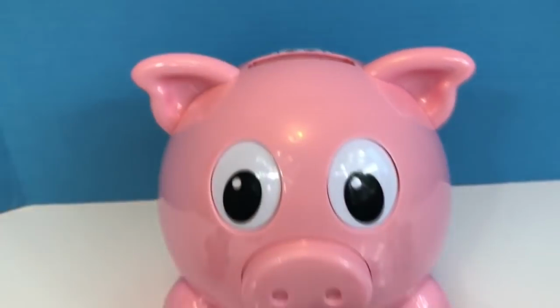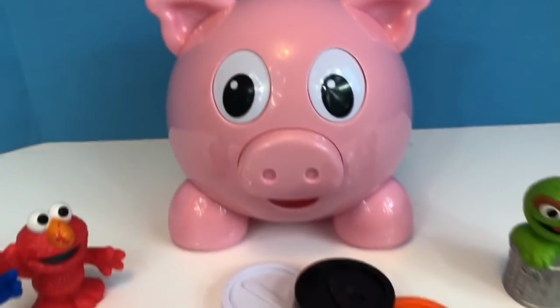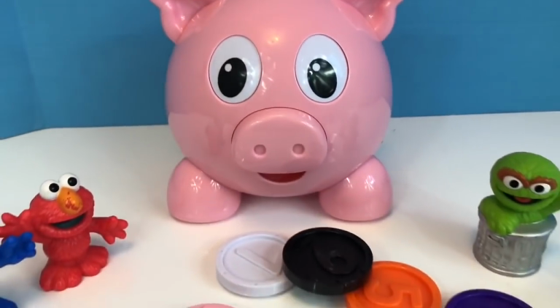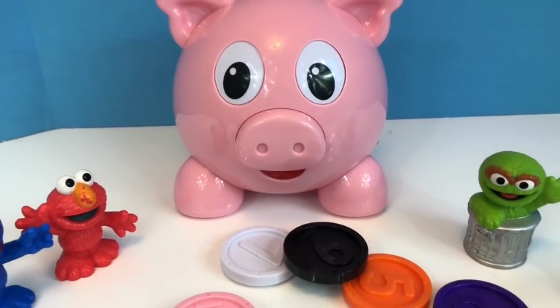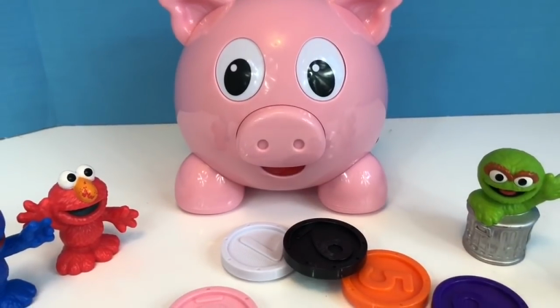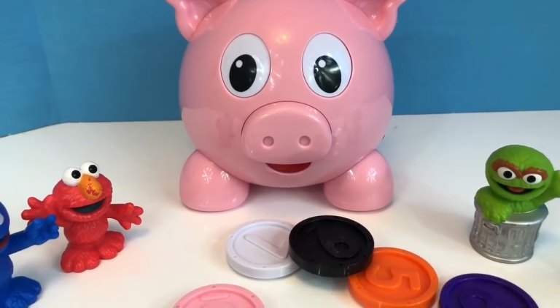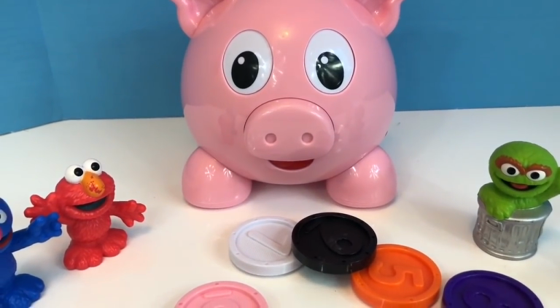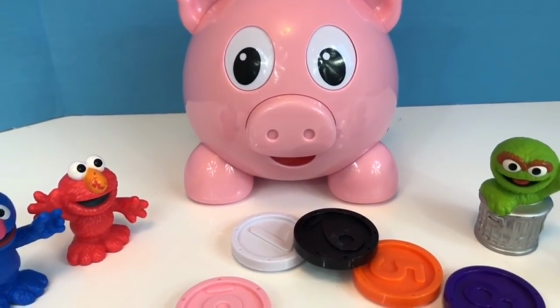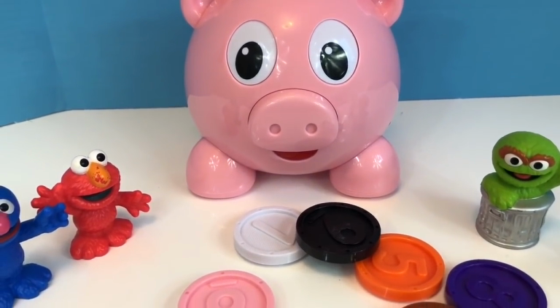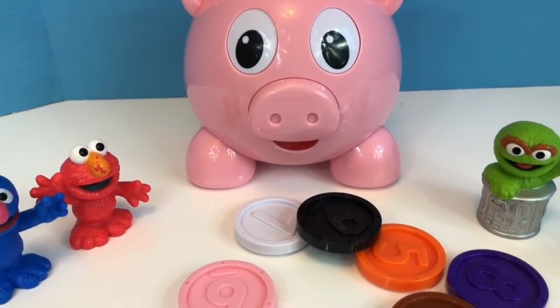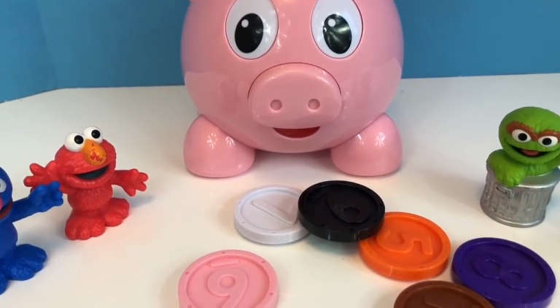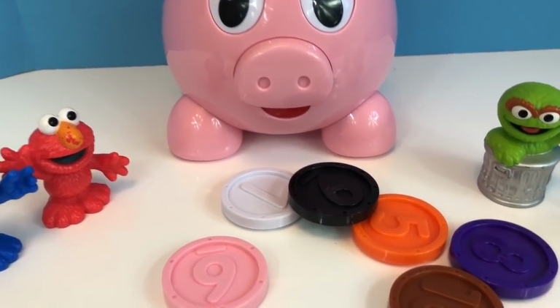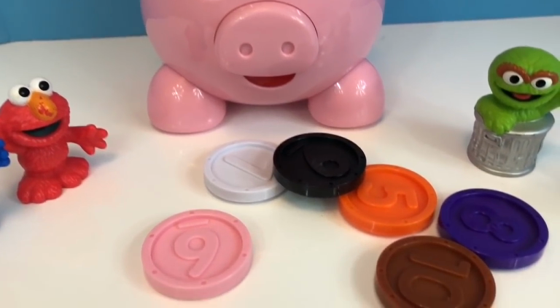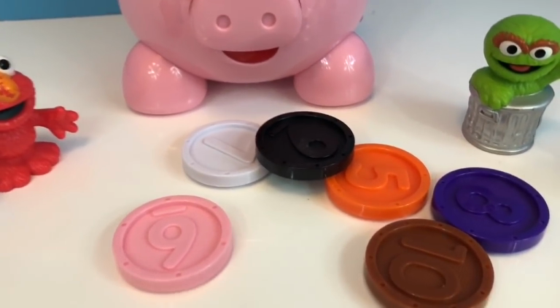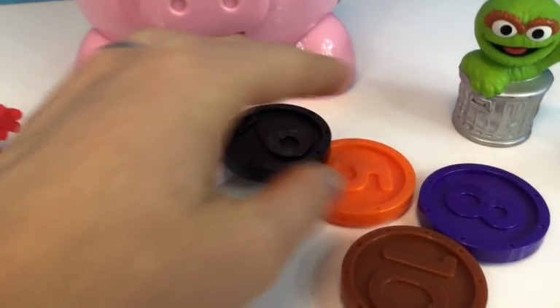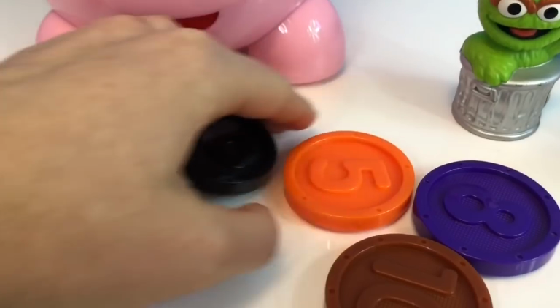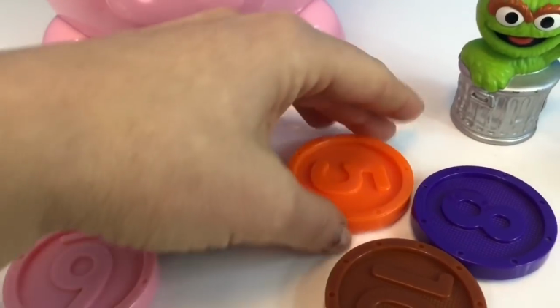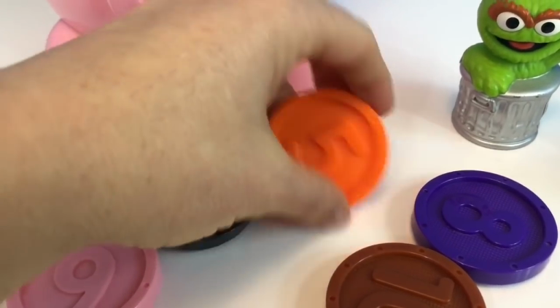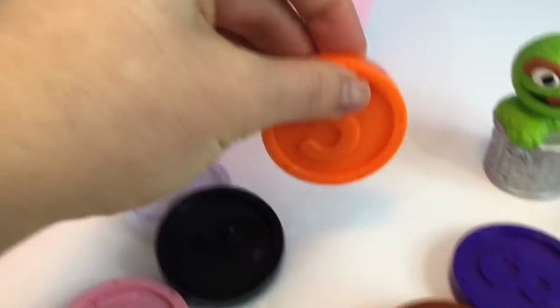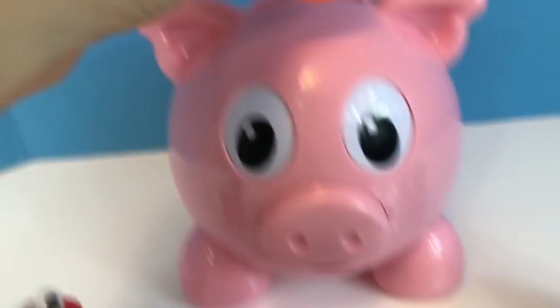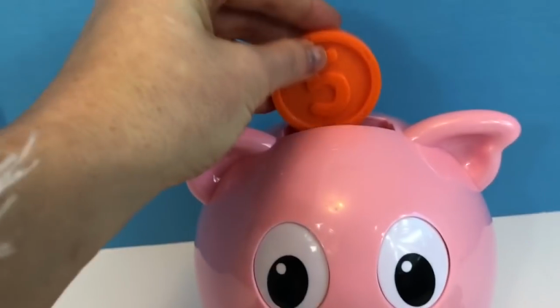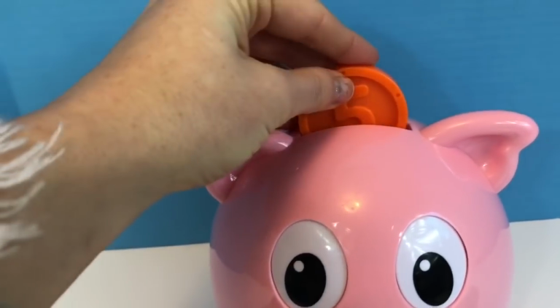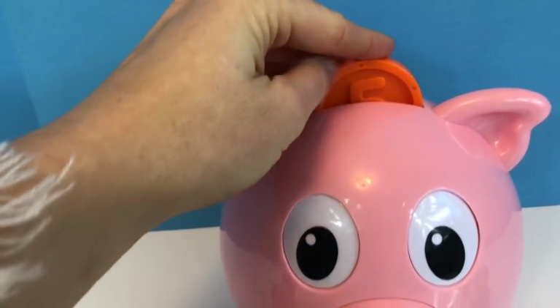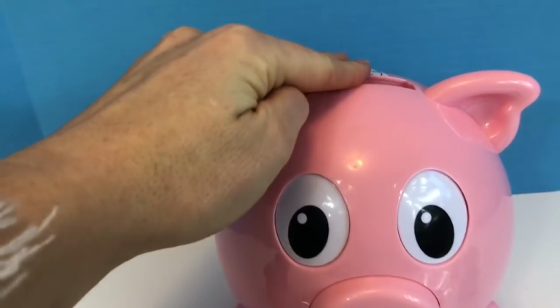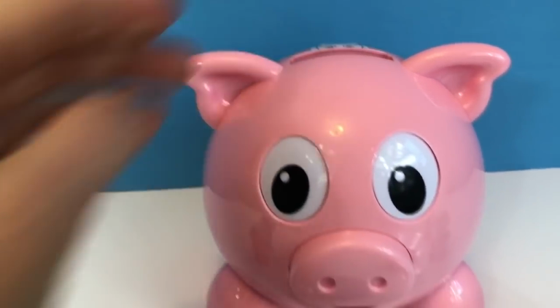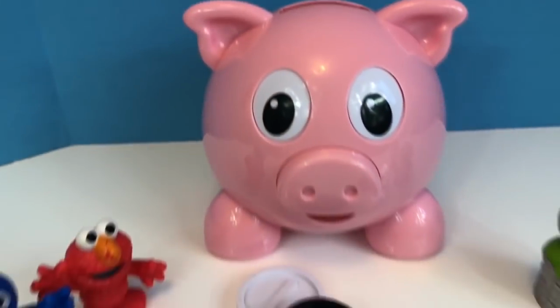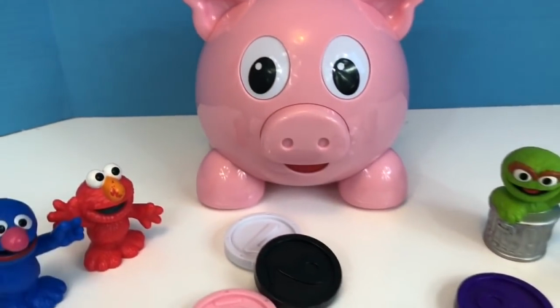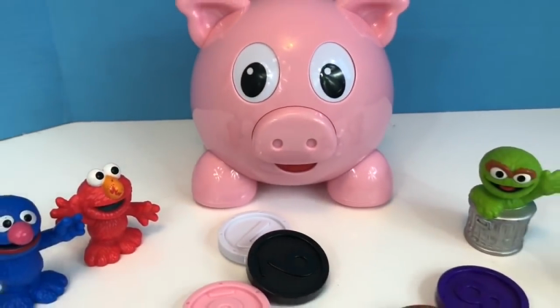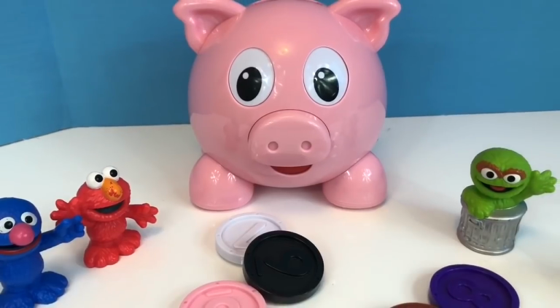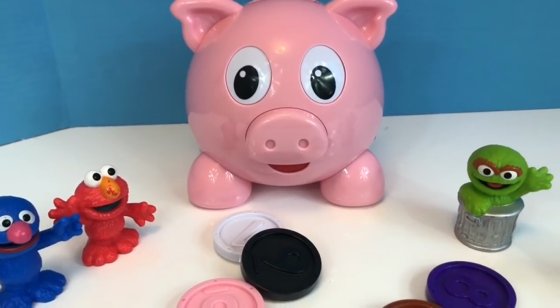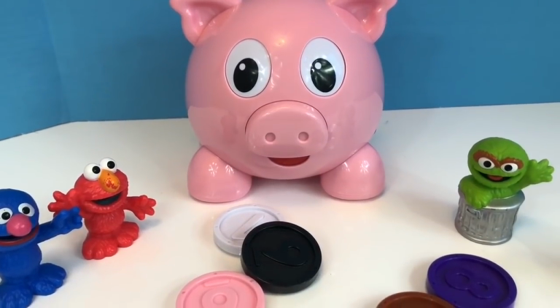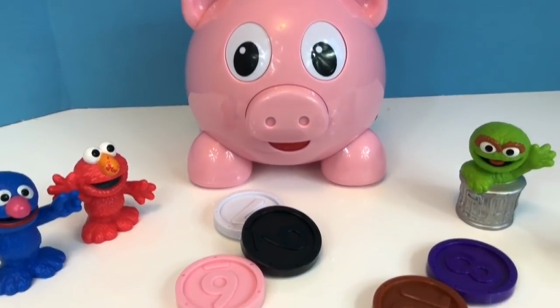Thank you, that was the number 4 coin. Can I have another? Please insert another coin. Number 5 is orange. Thank you, that was the orange coin.